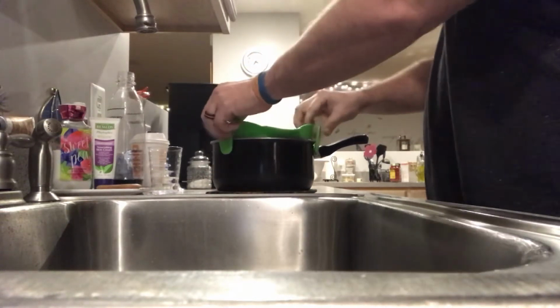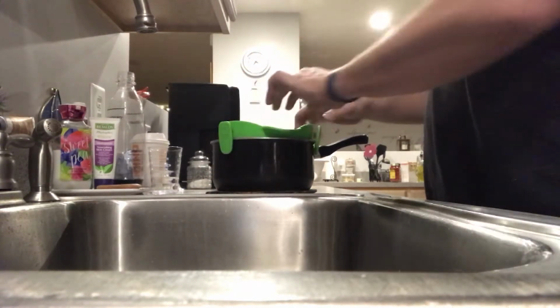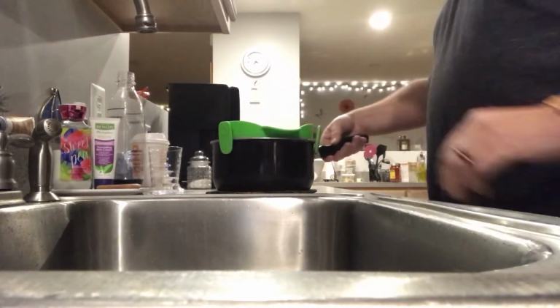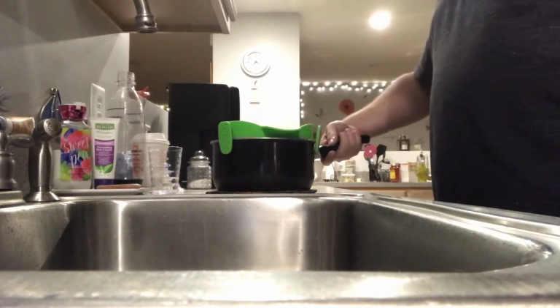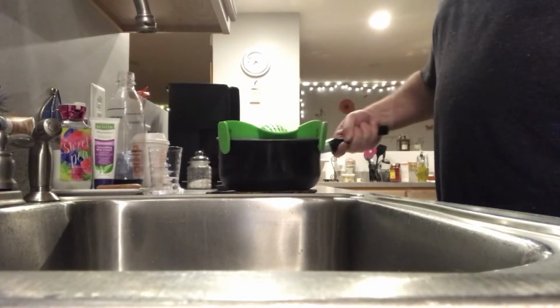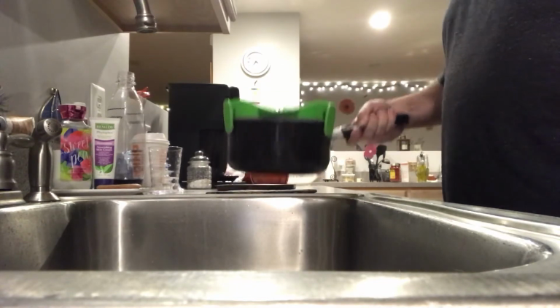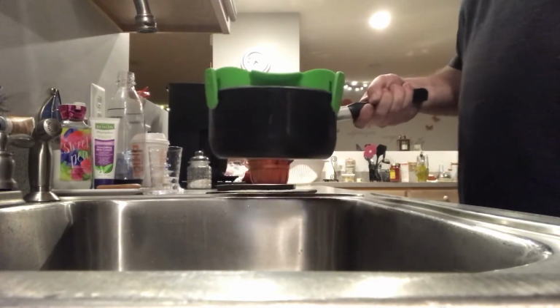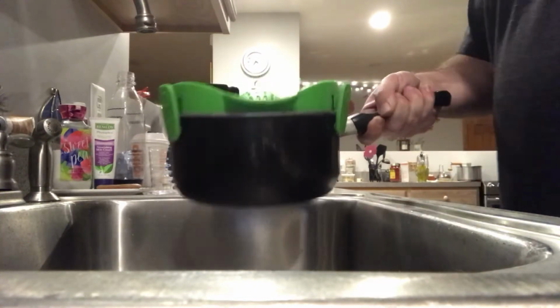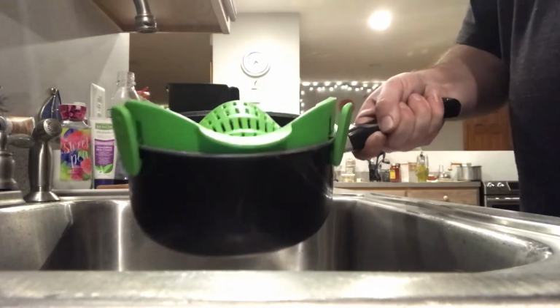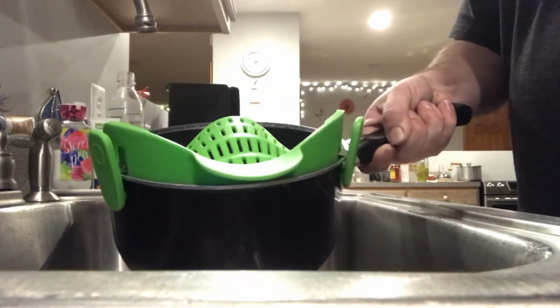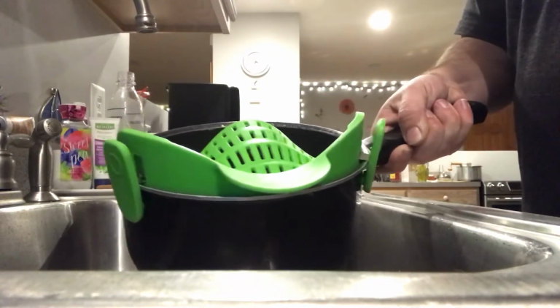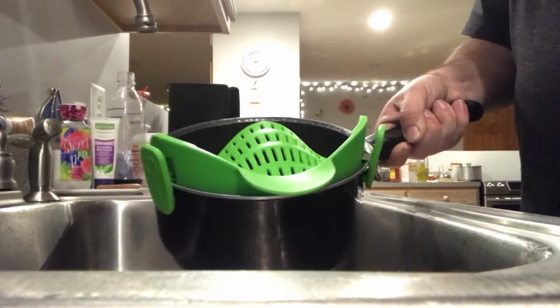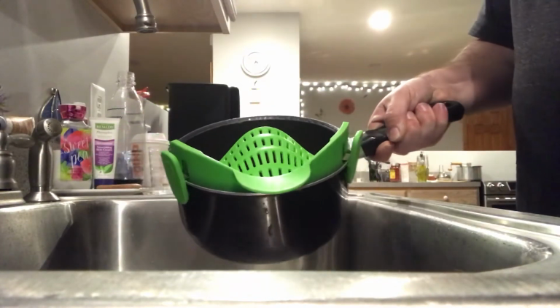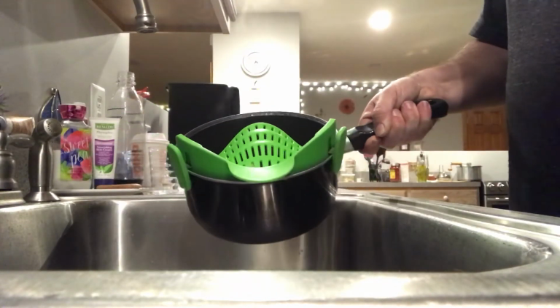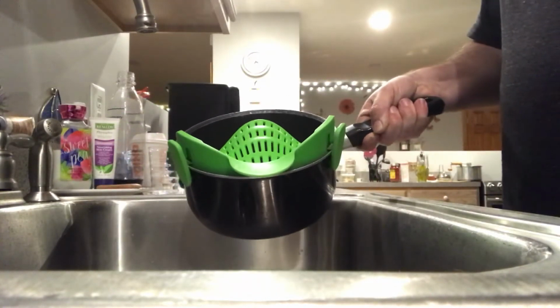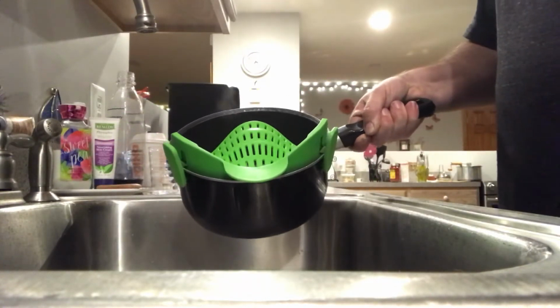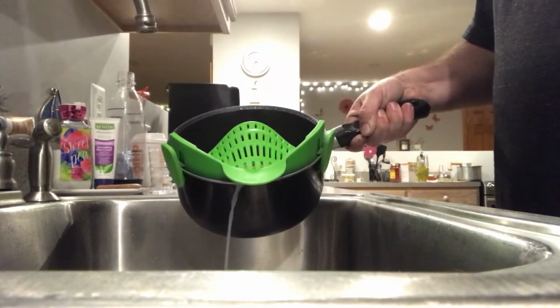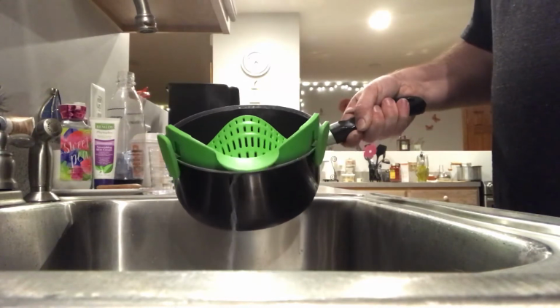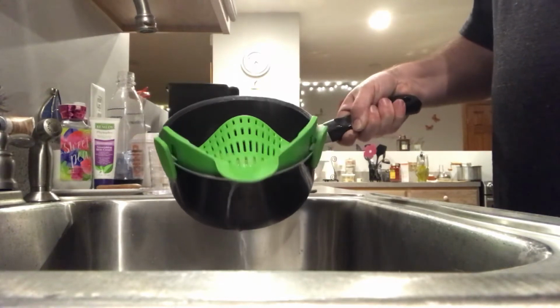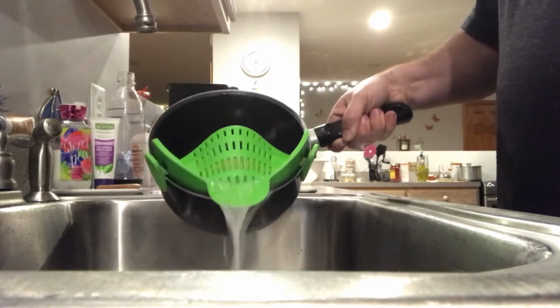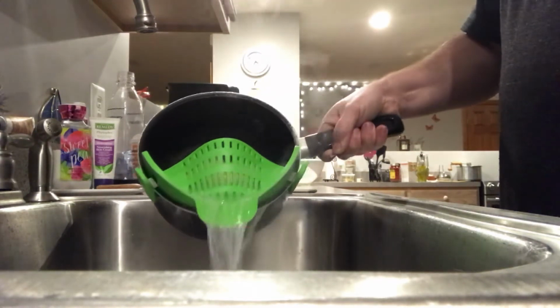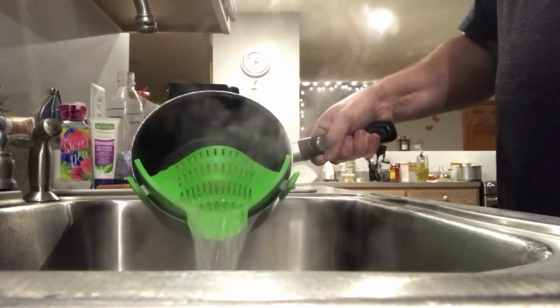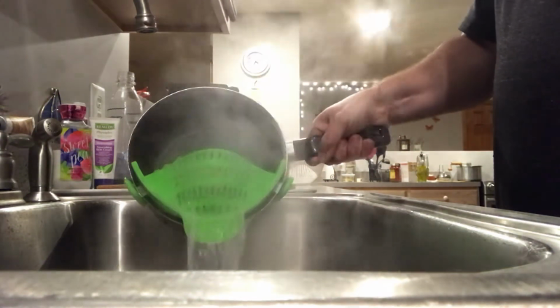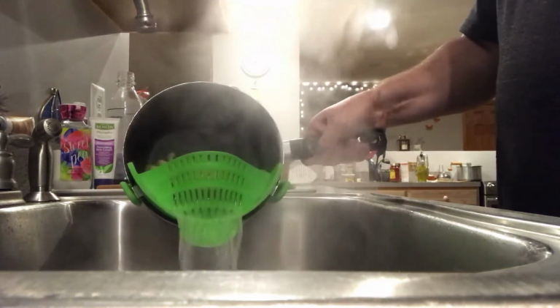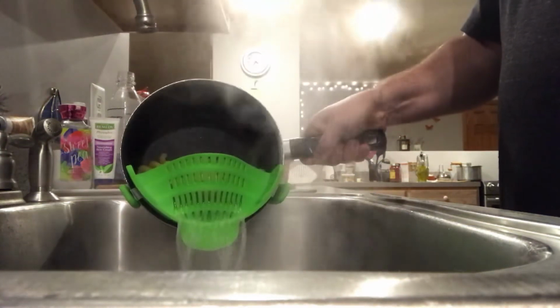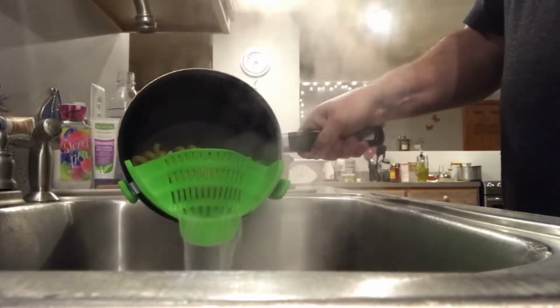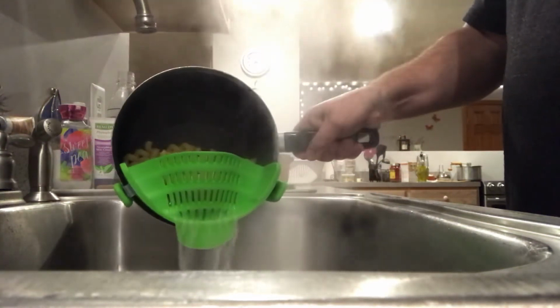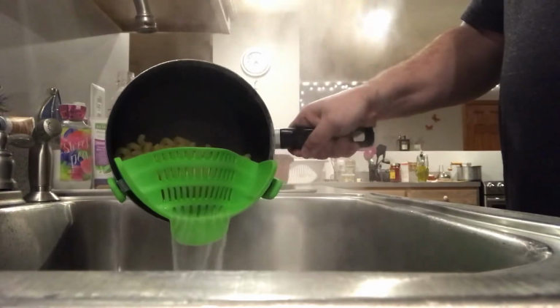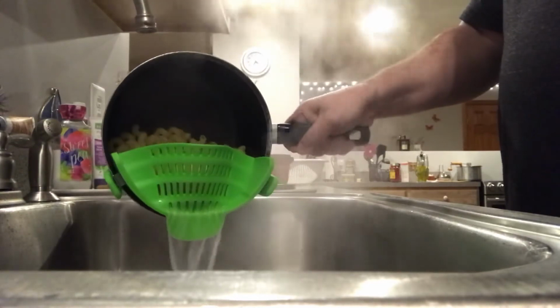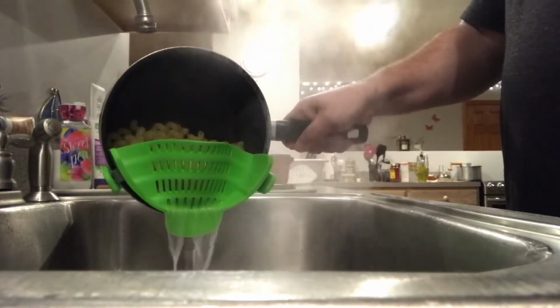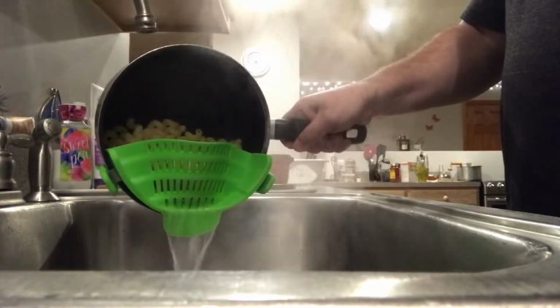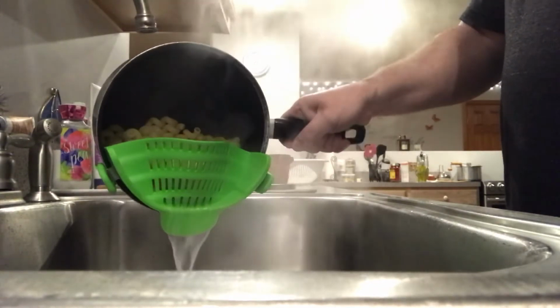Make sure it's pushed down all the way so it looks like this. And again, this is going to be the first time I'm testing this. So if I lose any, then I guess it's a fail, but if I don't, it is a success.